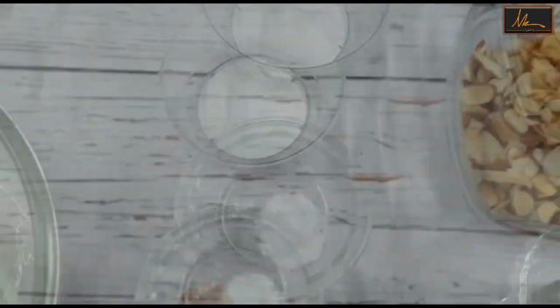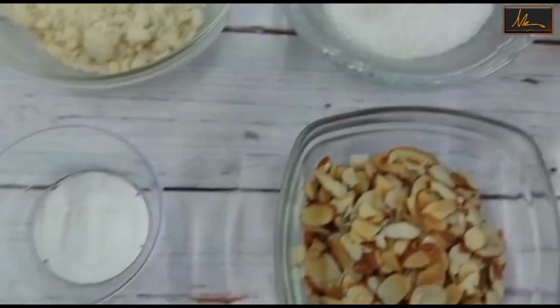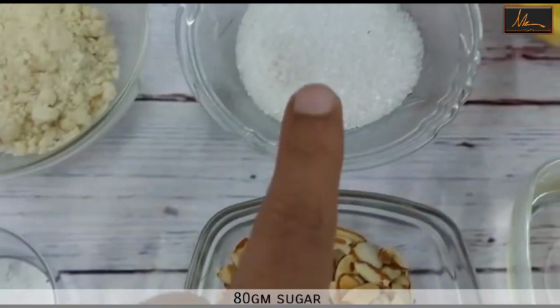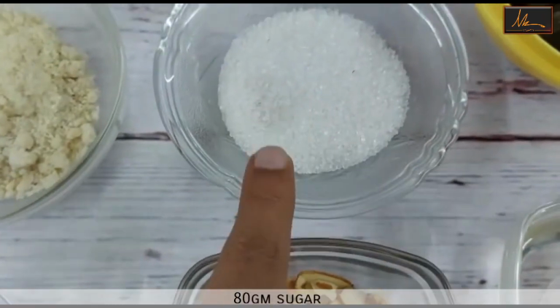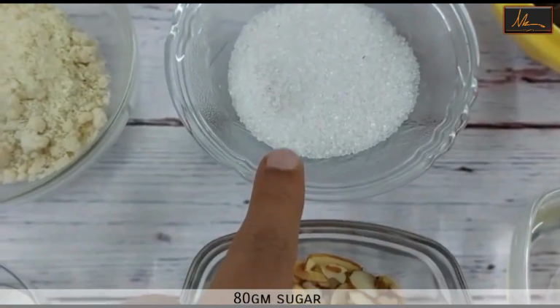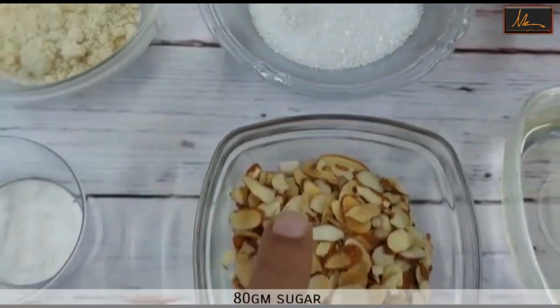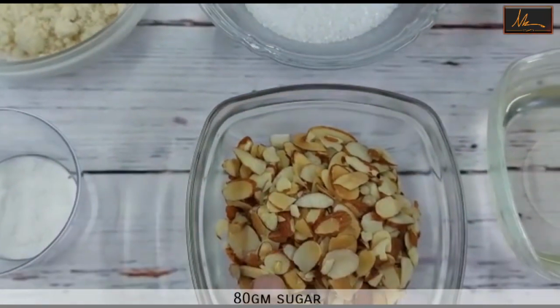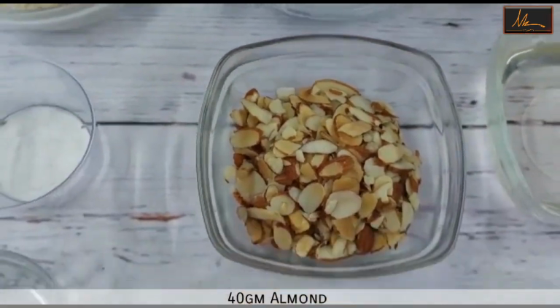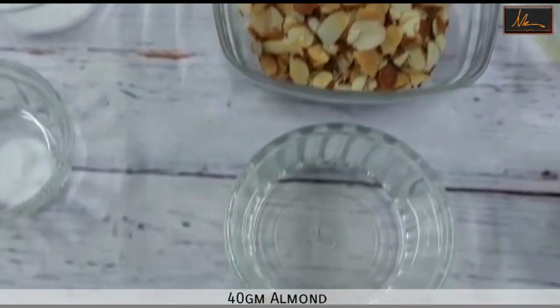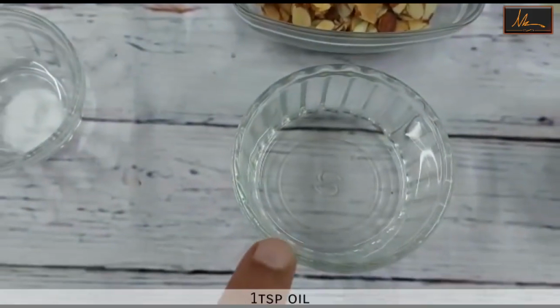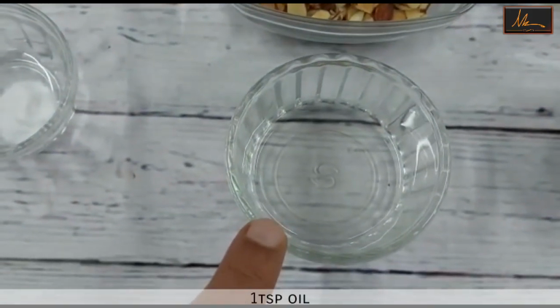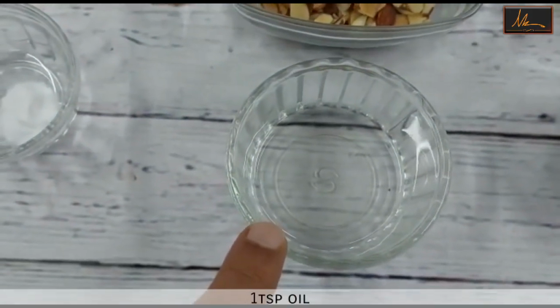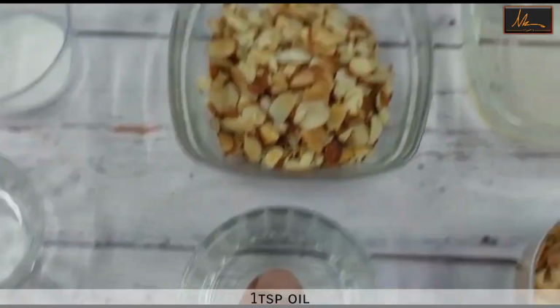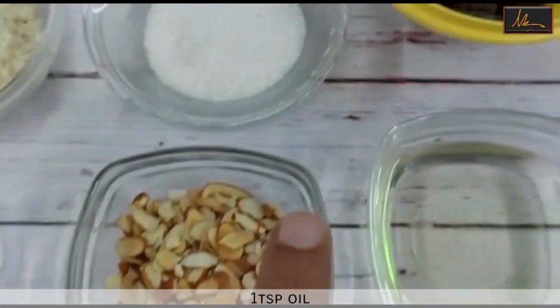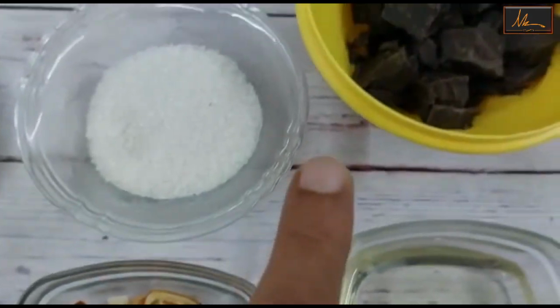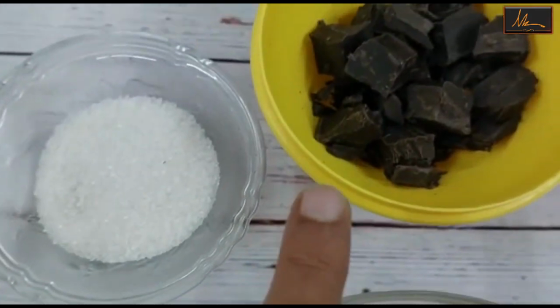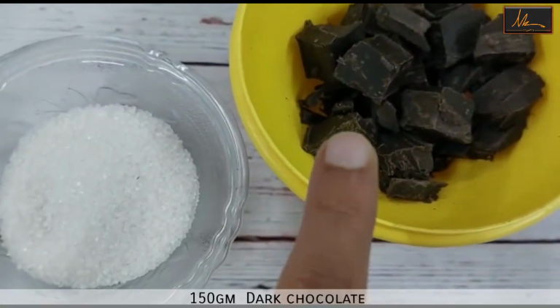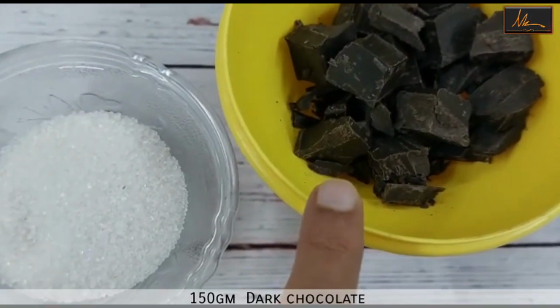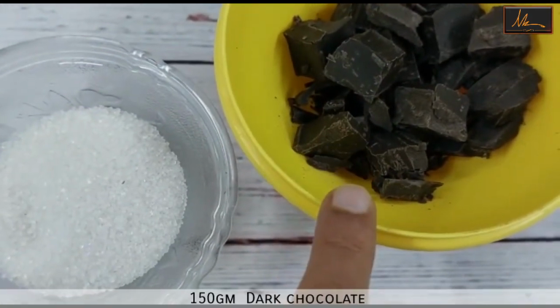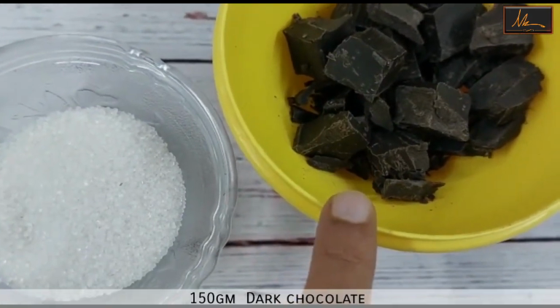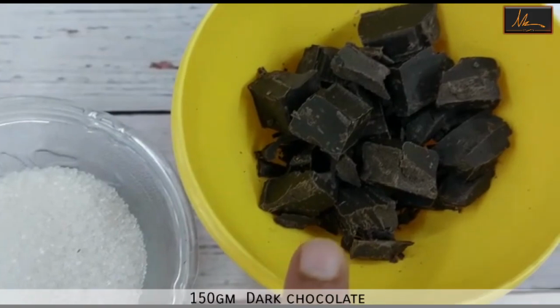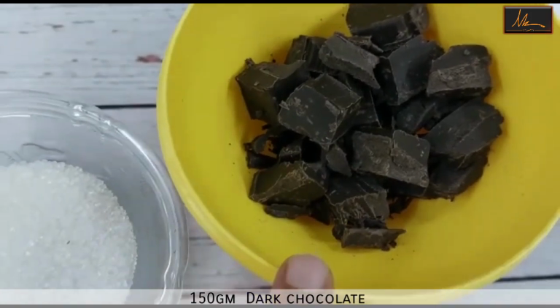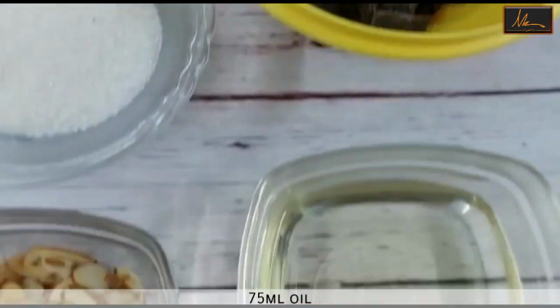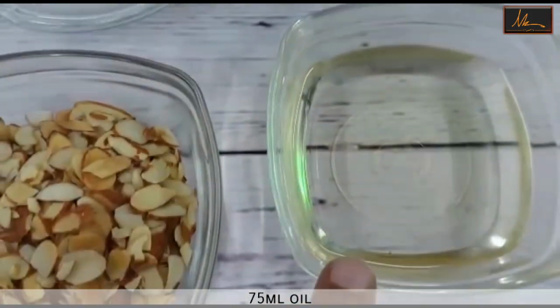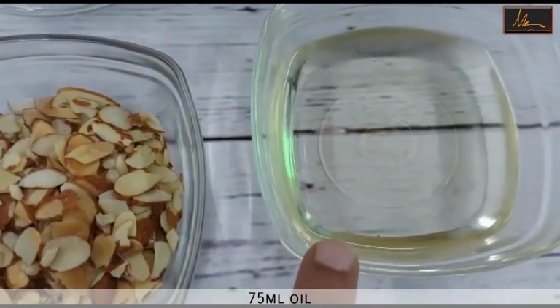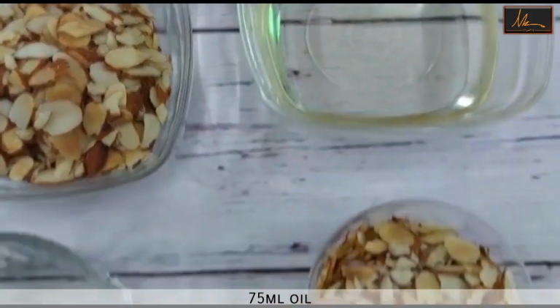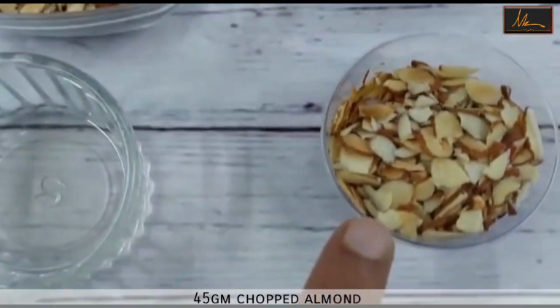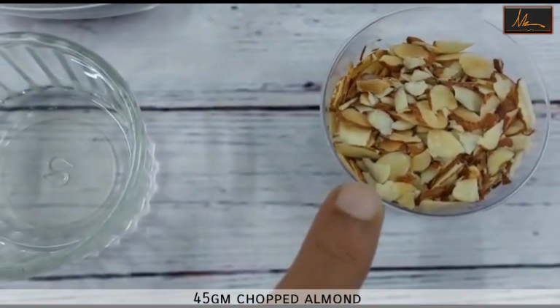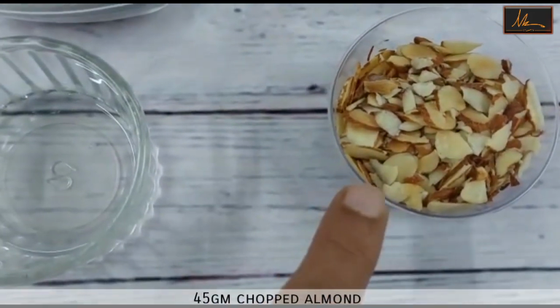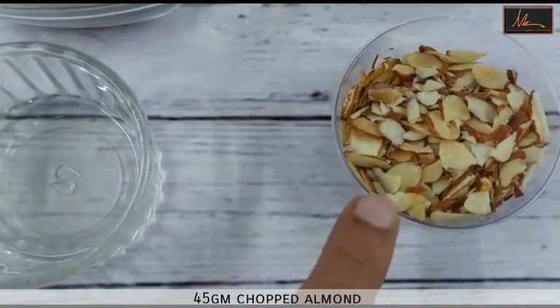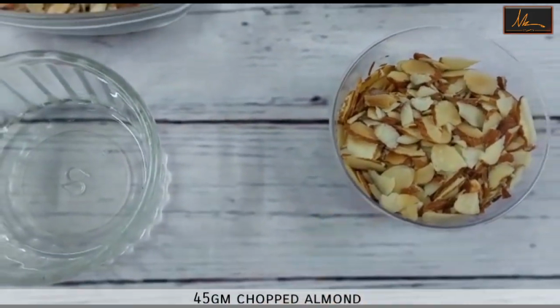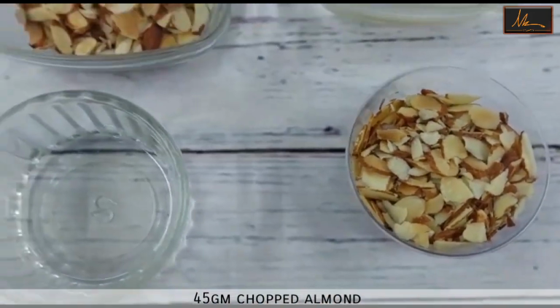For the praline we will be using sugar, almonds and a little oil. For the rocher glaze we'll be using dark chocolate, oil and roasted almonds which we will chop up.